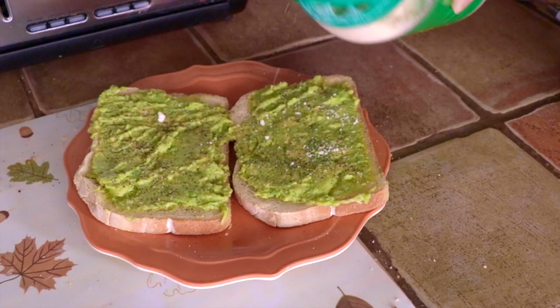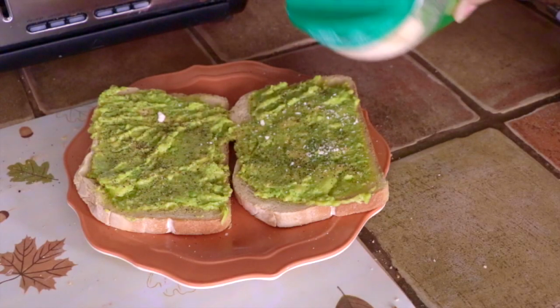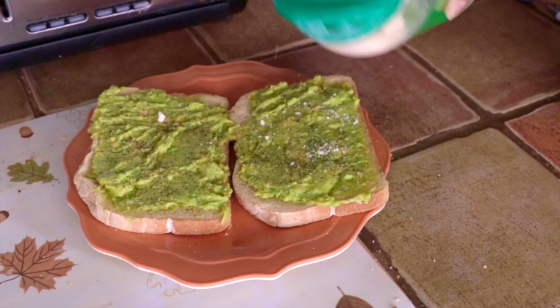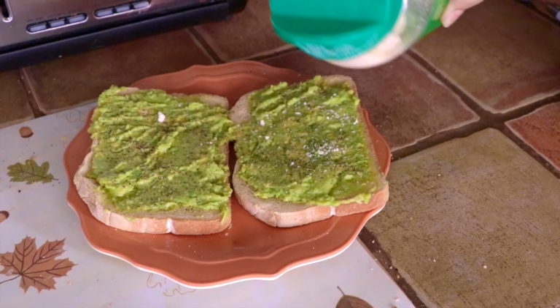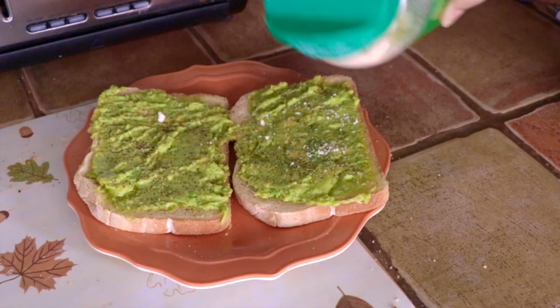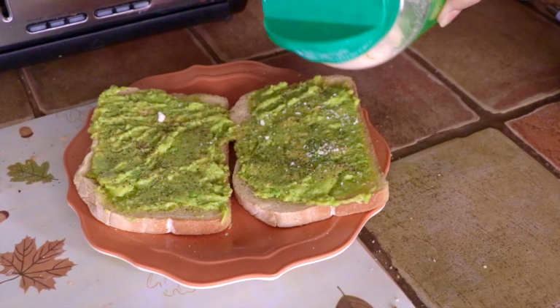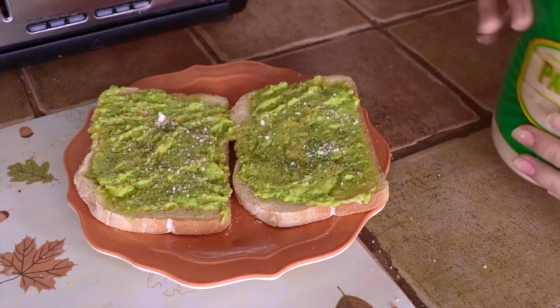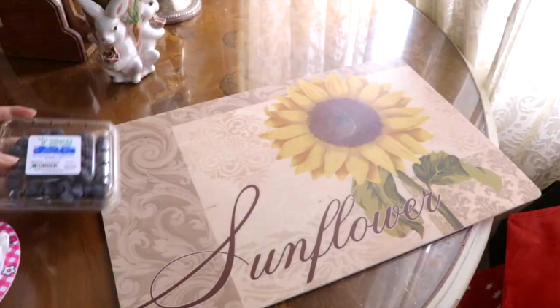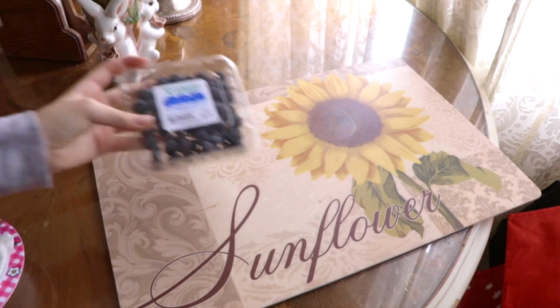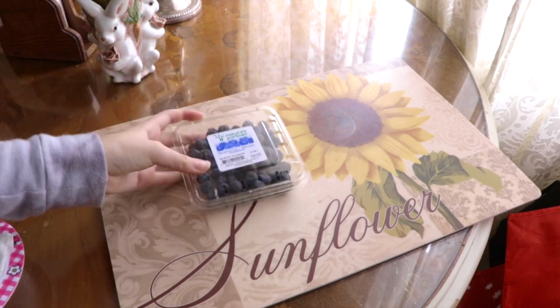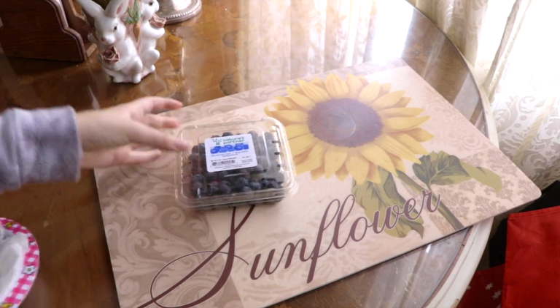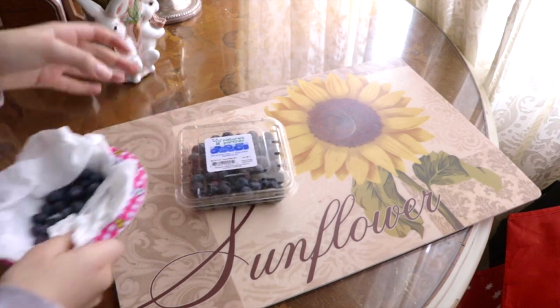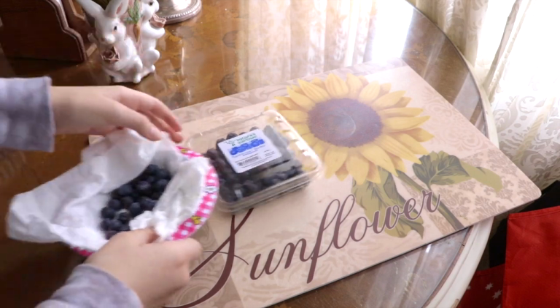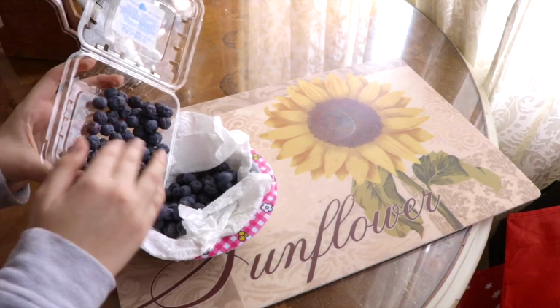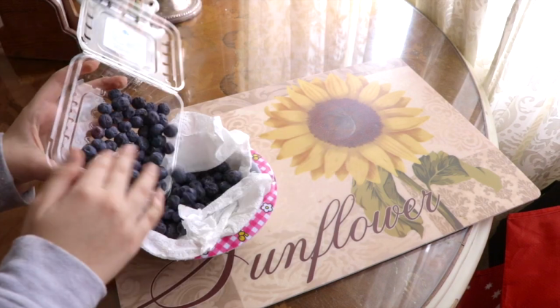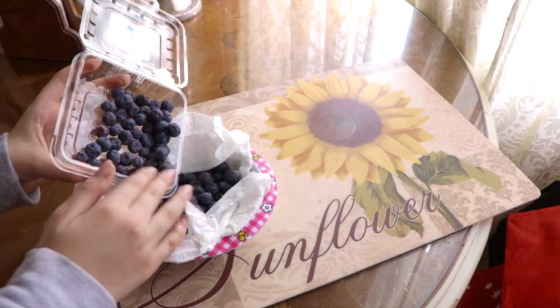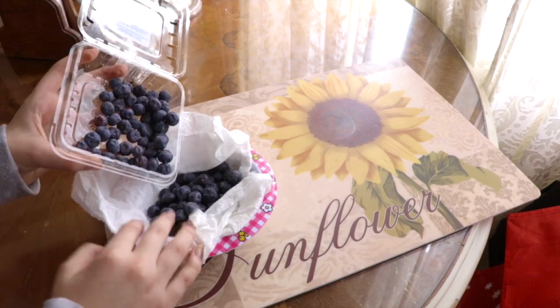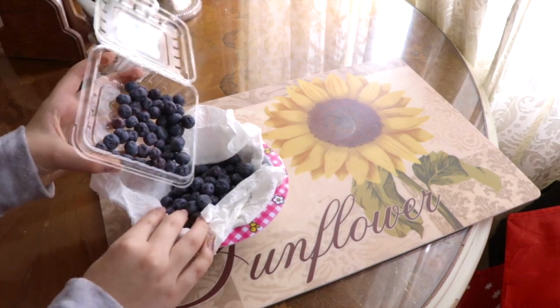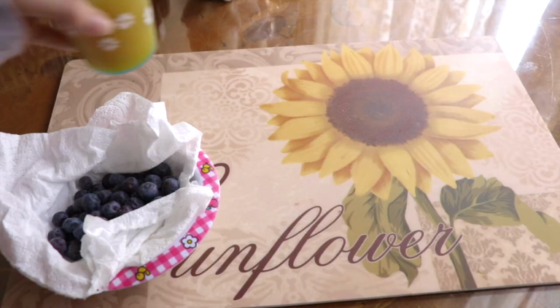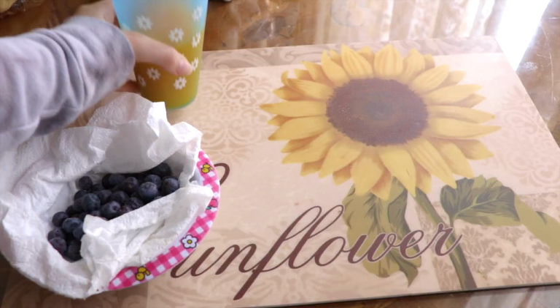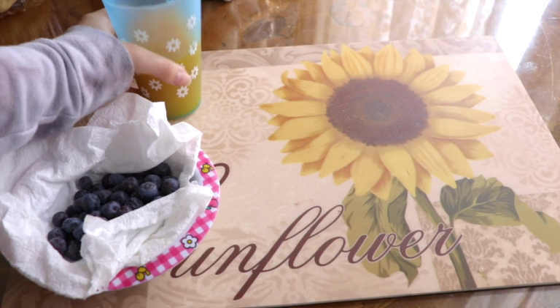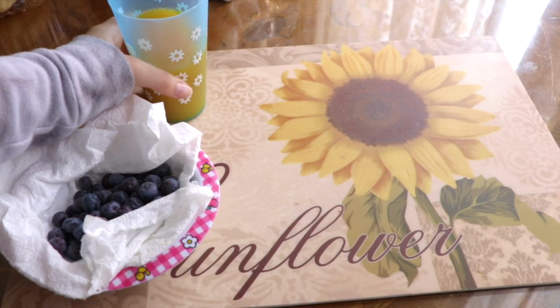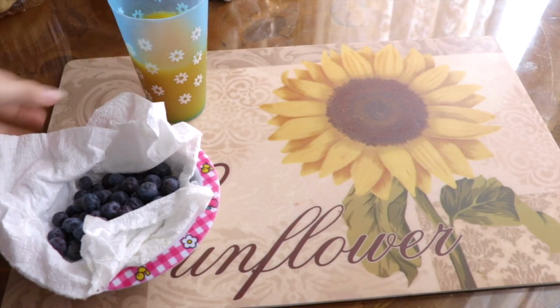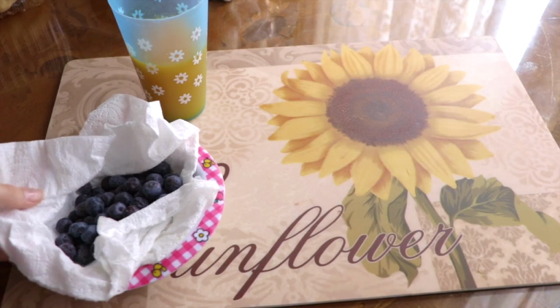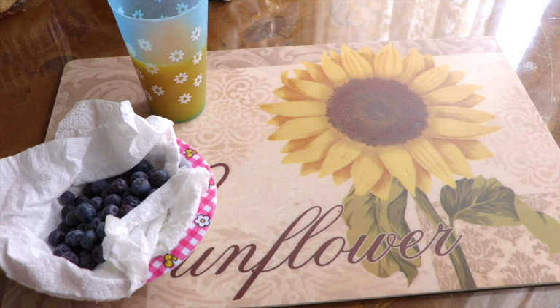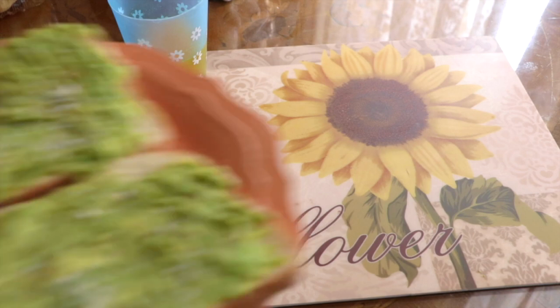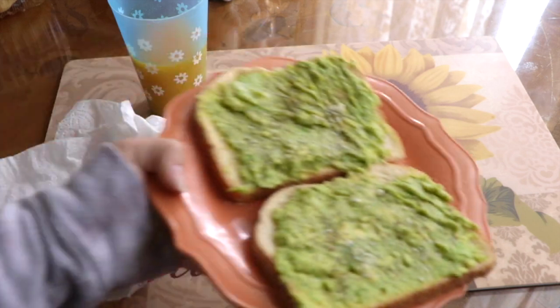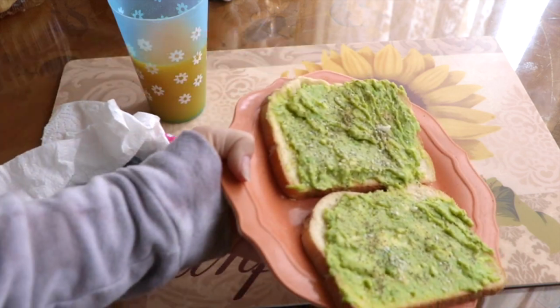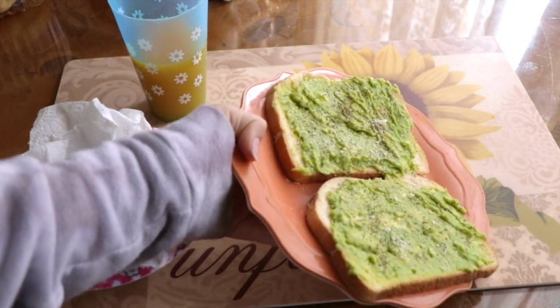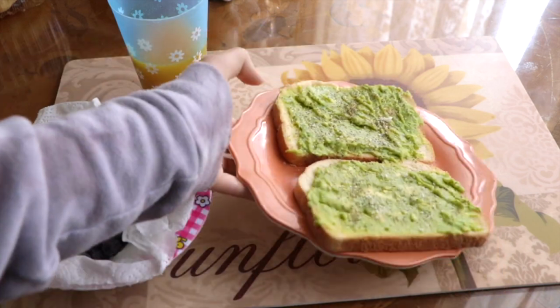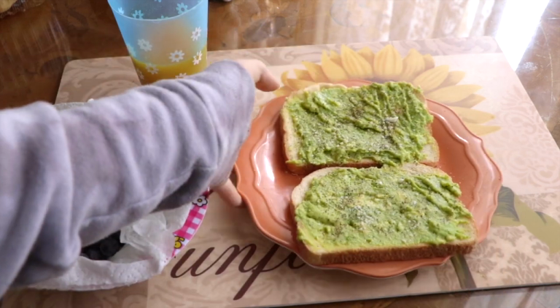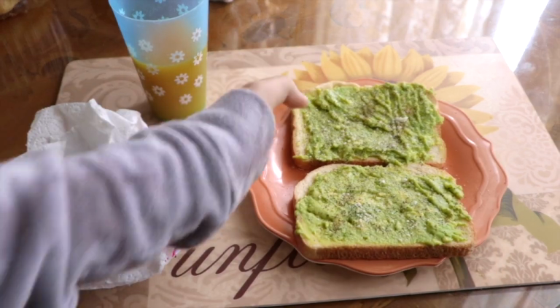To go with this I added some washed blueberries on the side with some homemade juice, the avocado toast, and some bacon — and that is my breakfast.